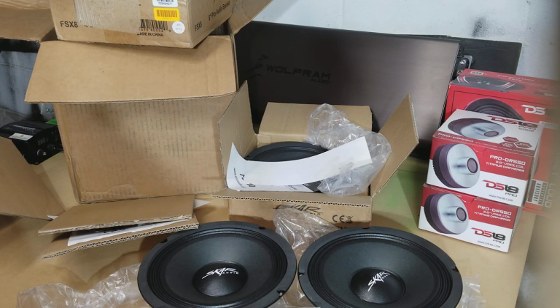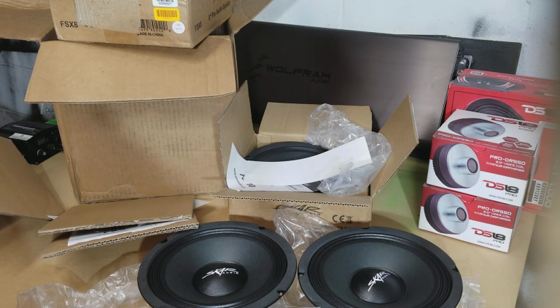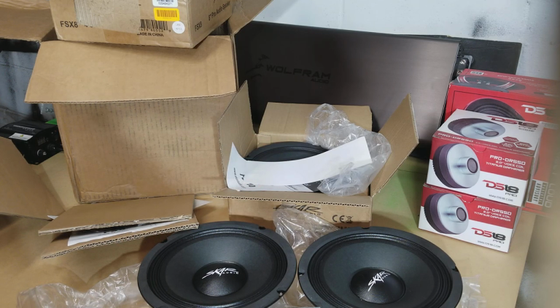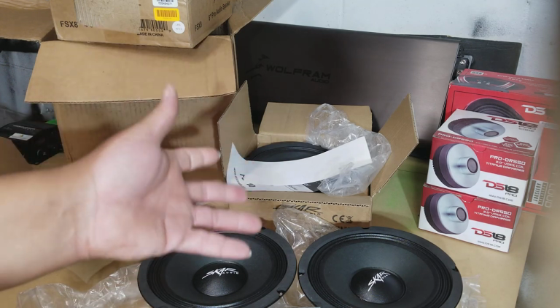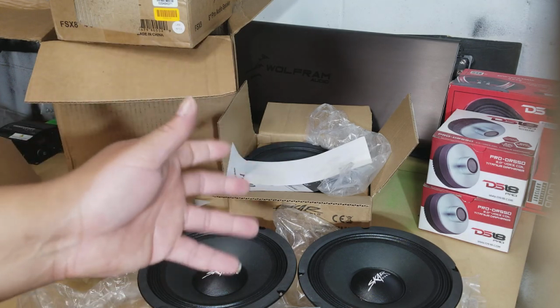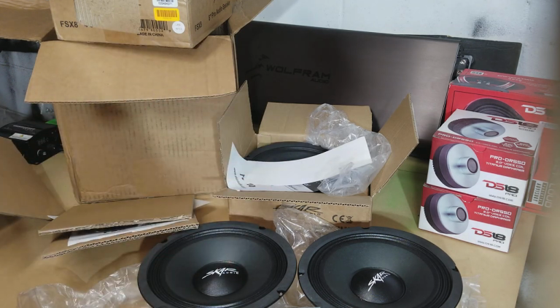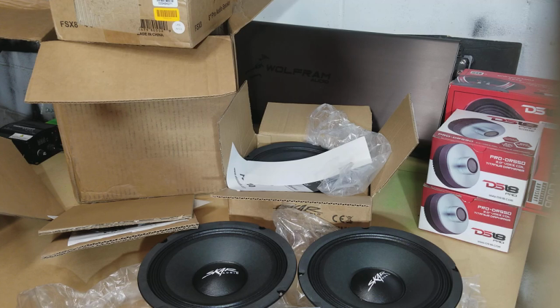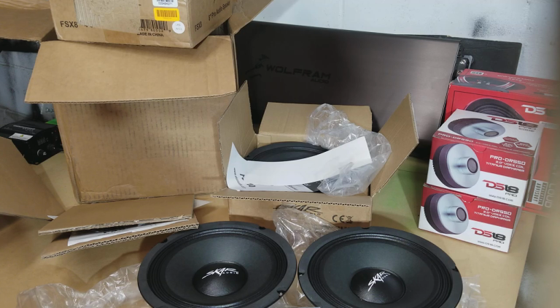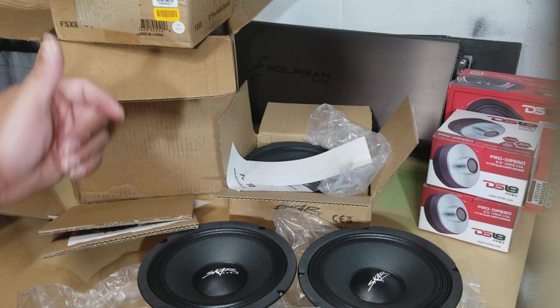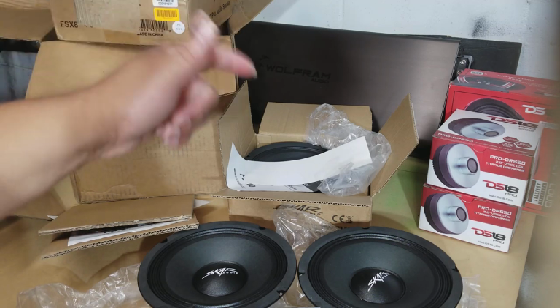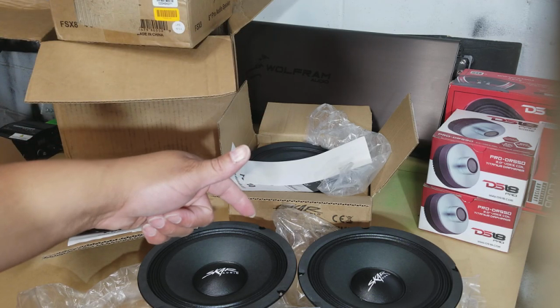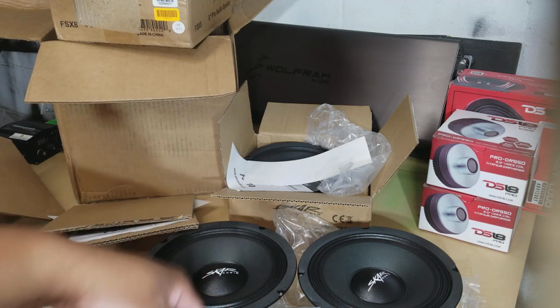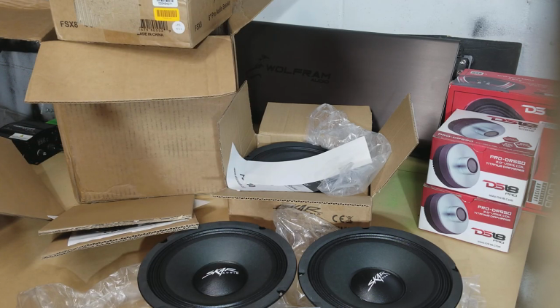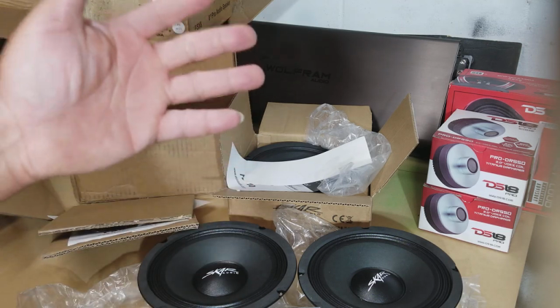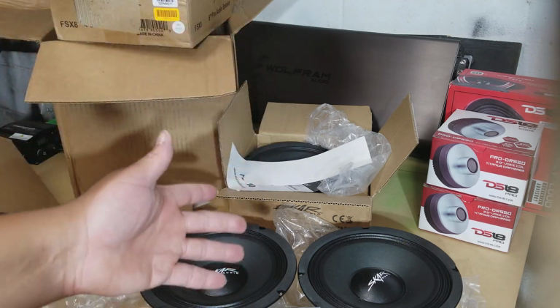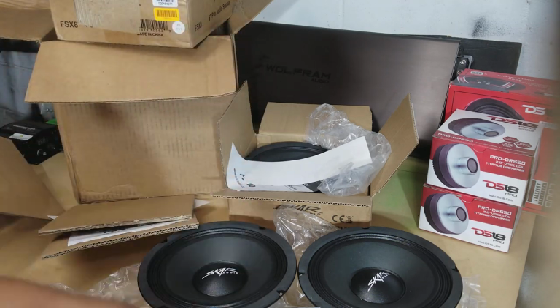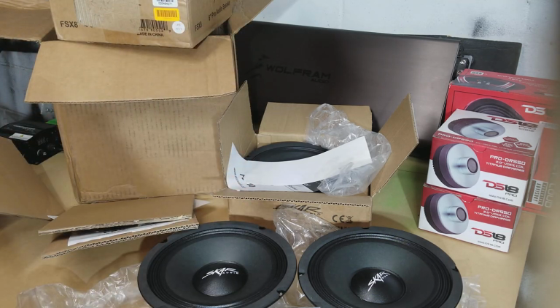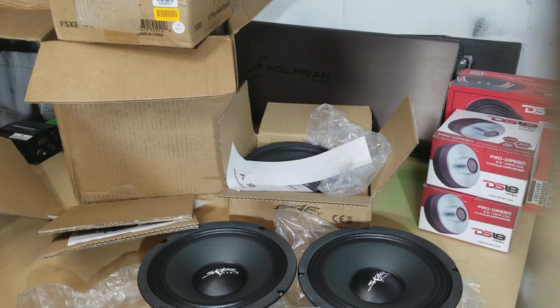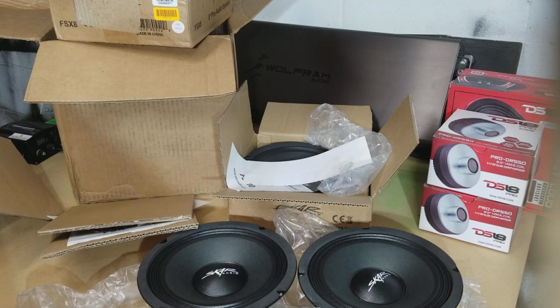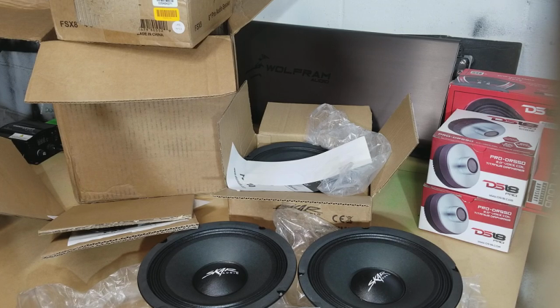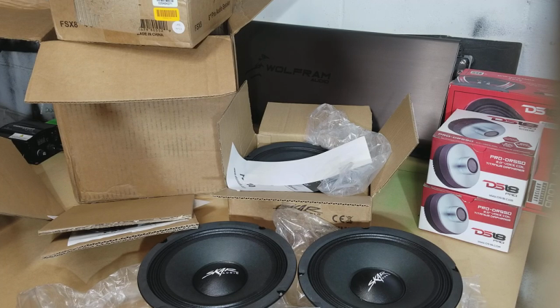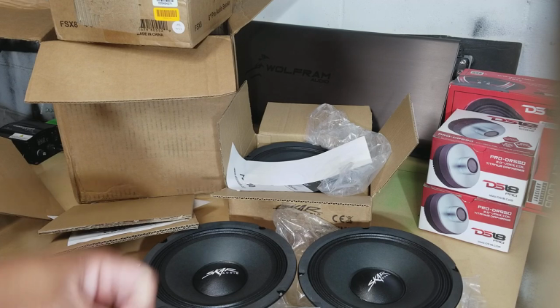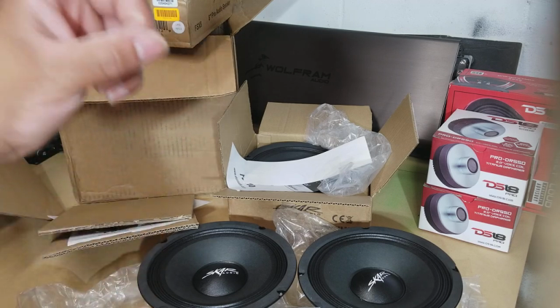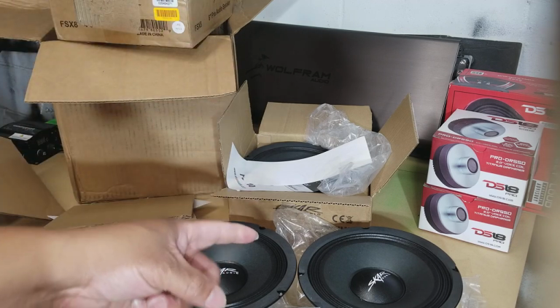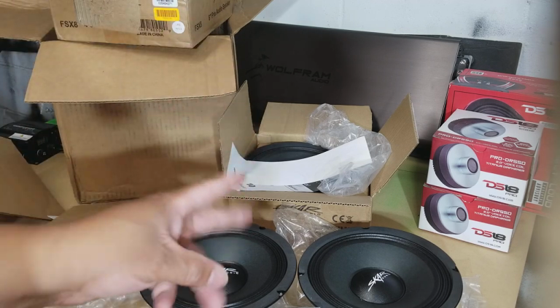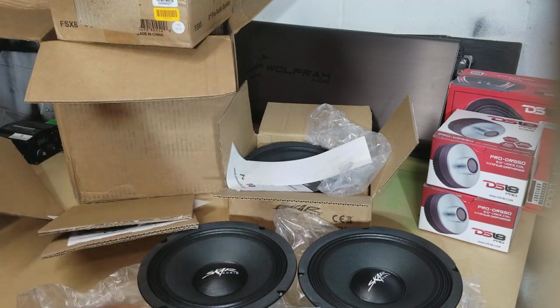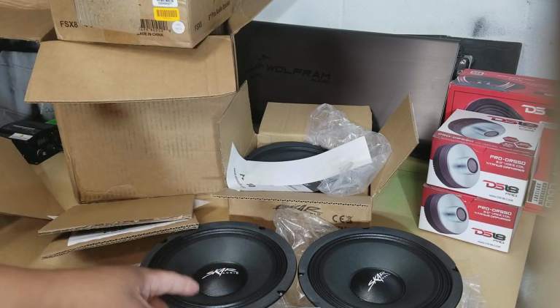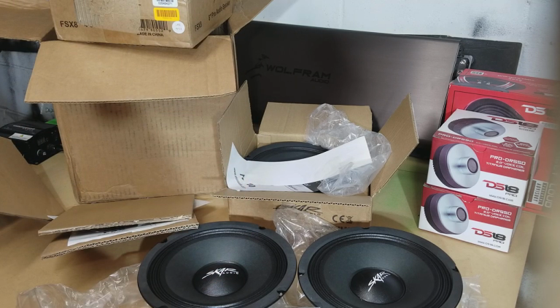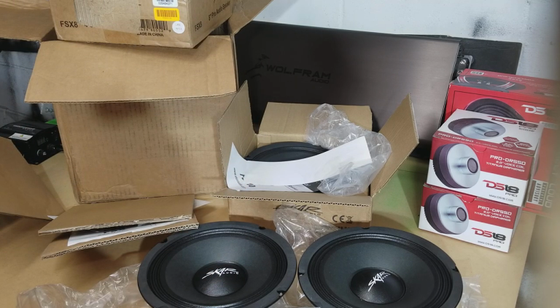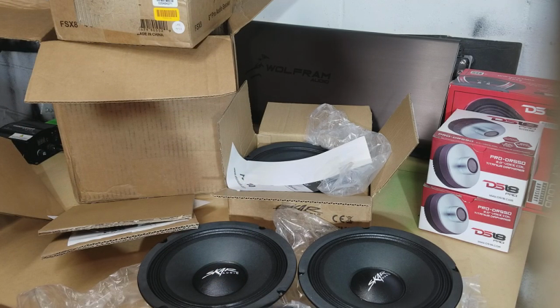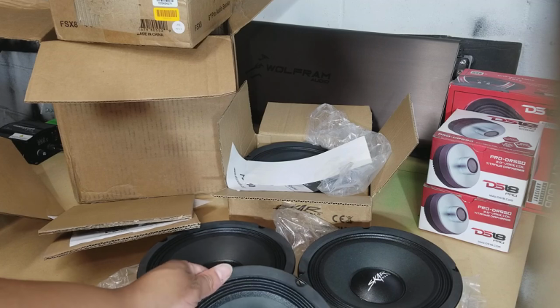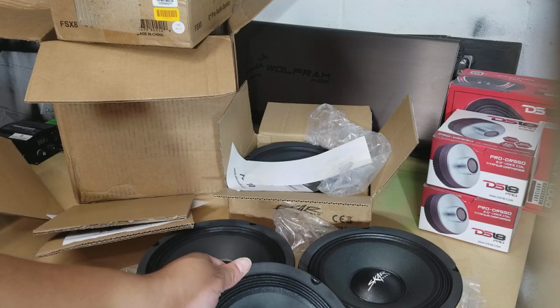What I'm going to do is go ahead and get these speakers in this truck — I gotta have some type of sound running around. There'll be more updates to come on the channel, more demos of the Tahoe and things like that. Any questions, comments, or concerns, go ahead and hit me up. It's your boy Young Dub, I'm out of here.